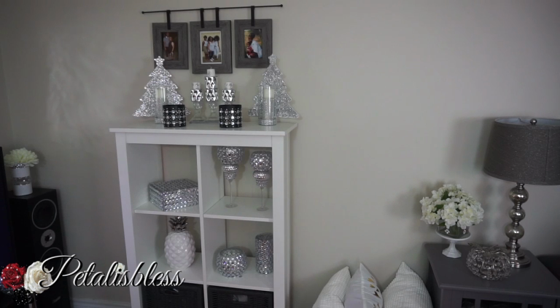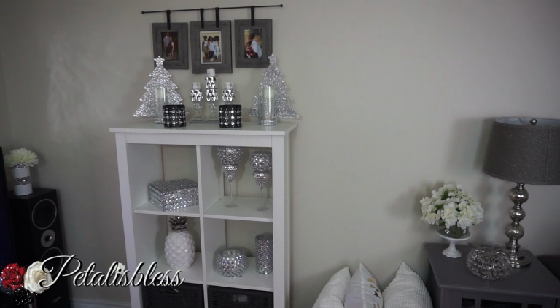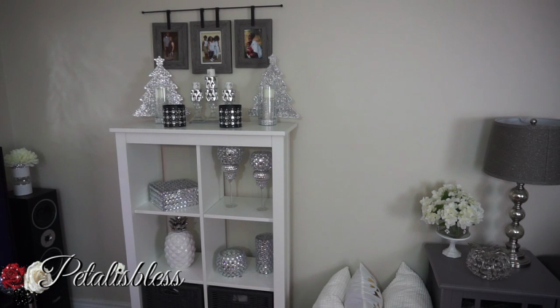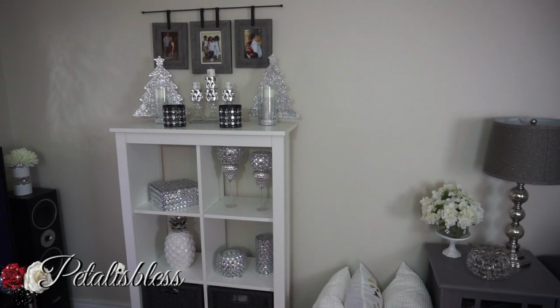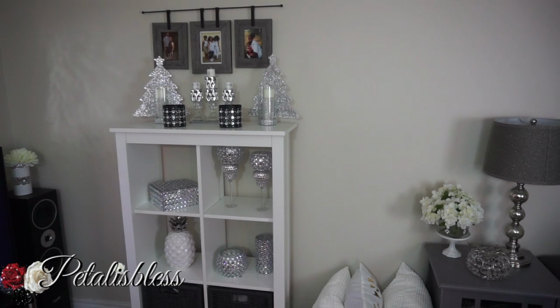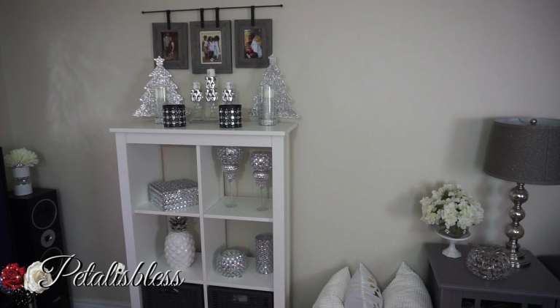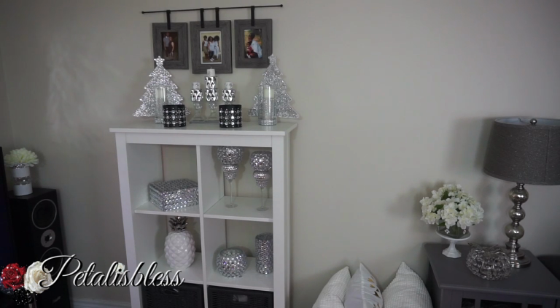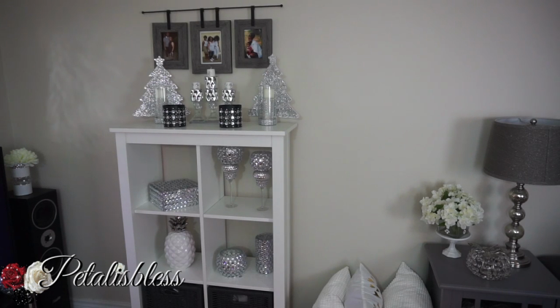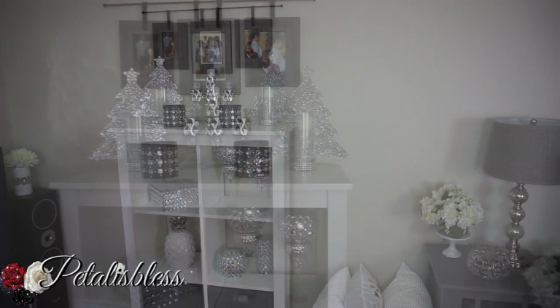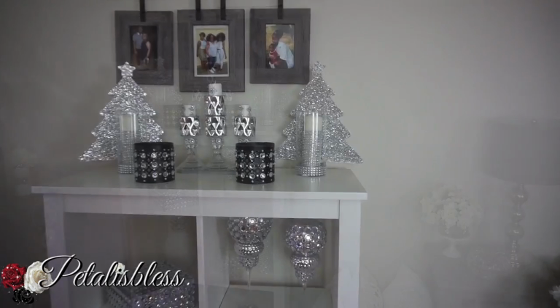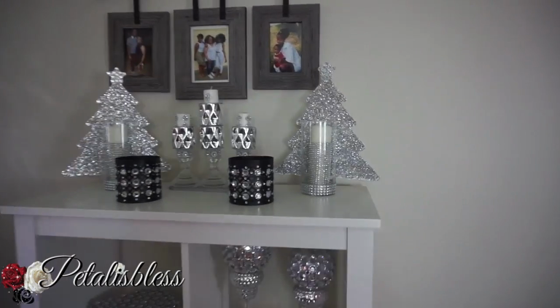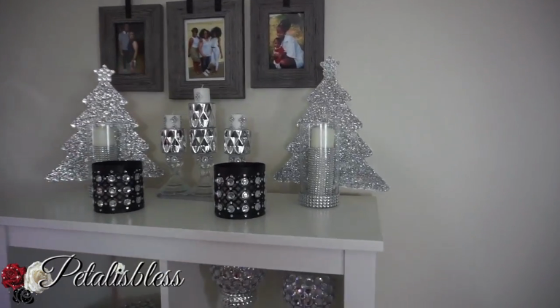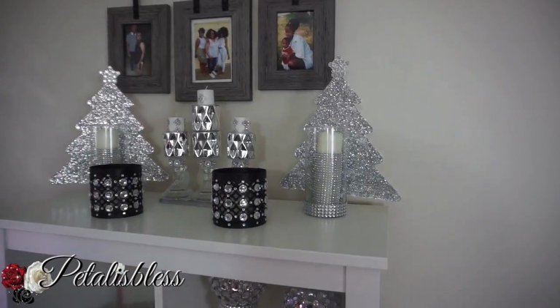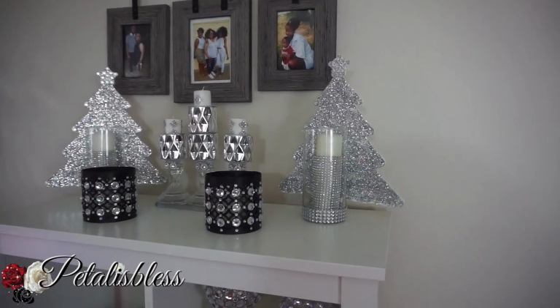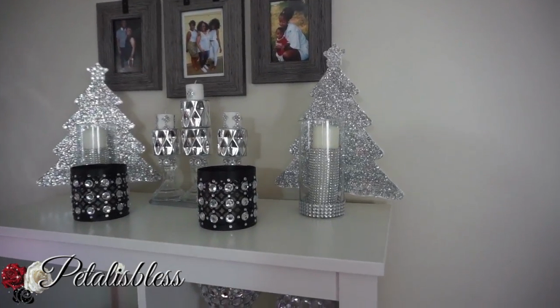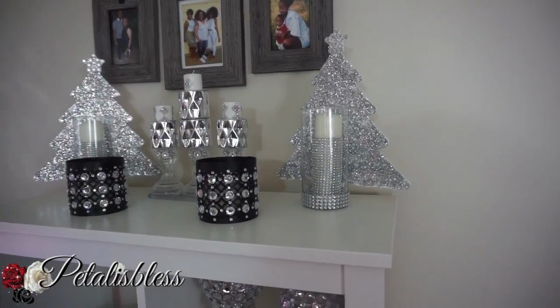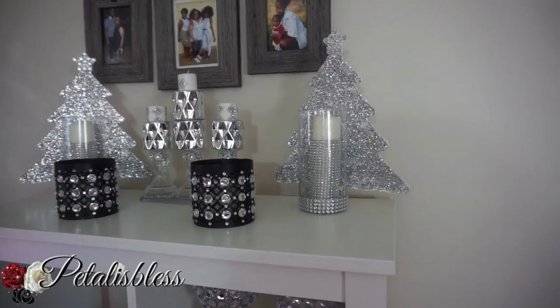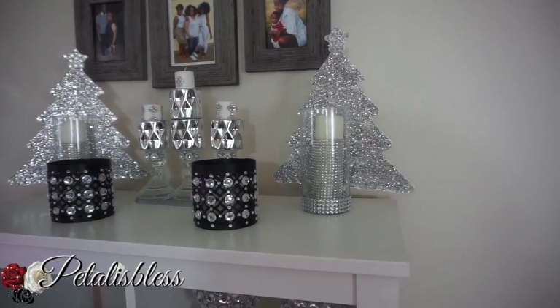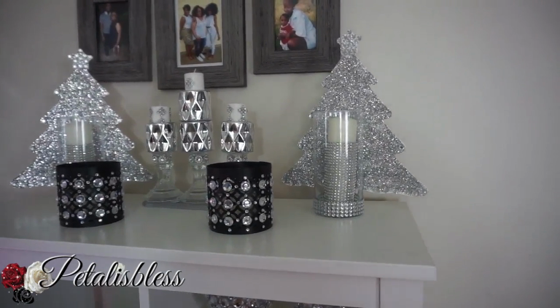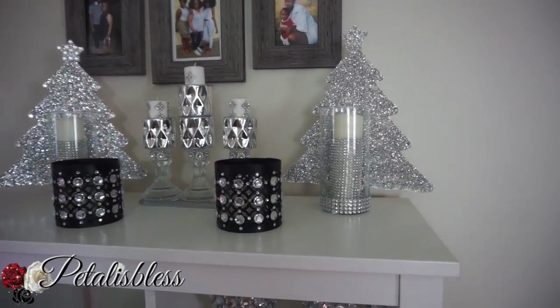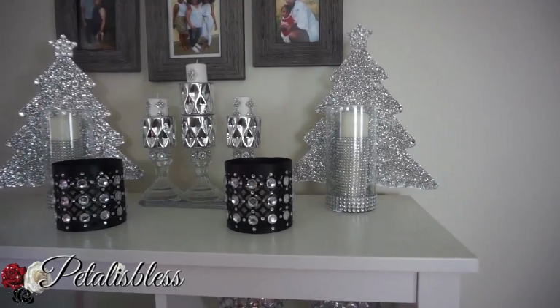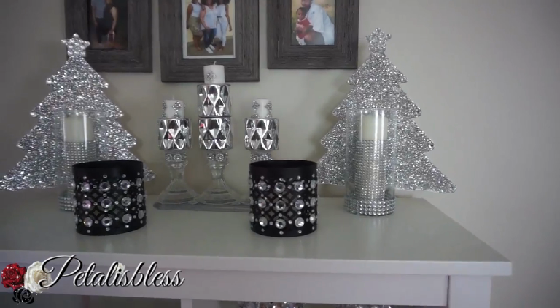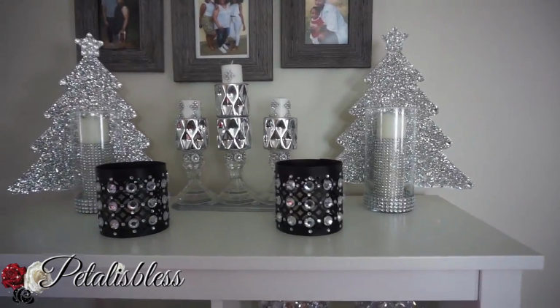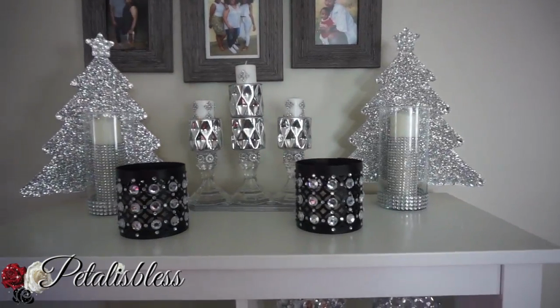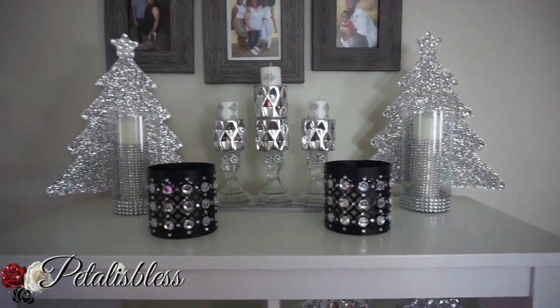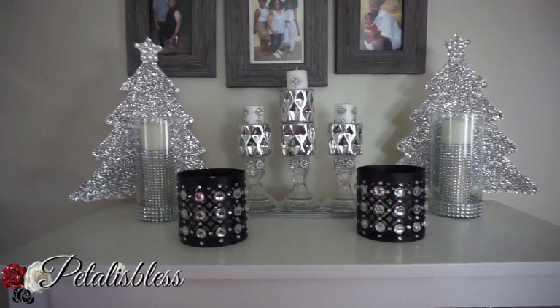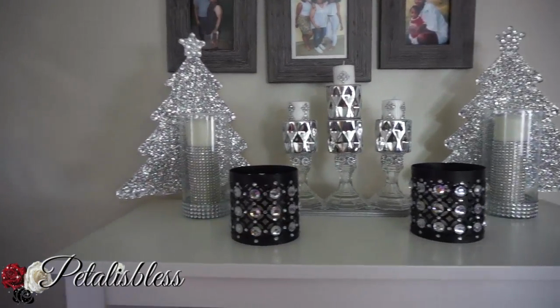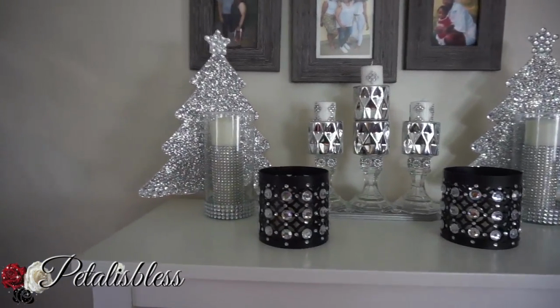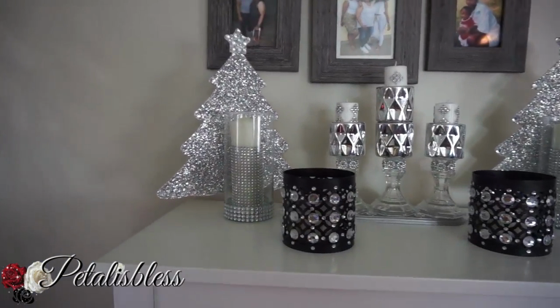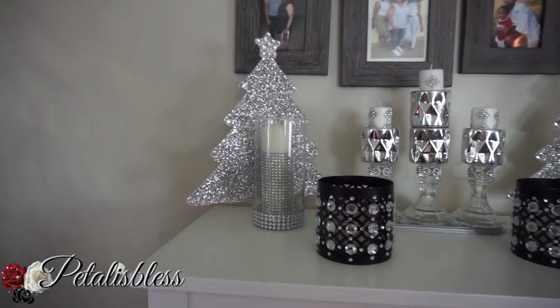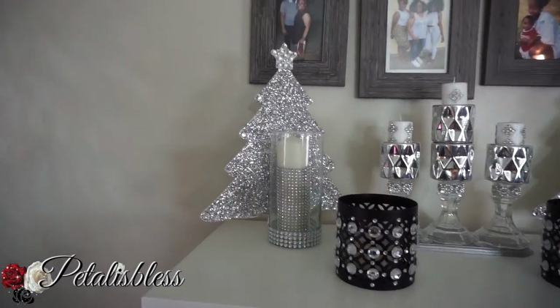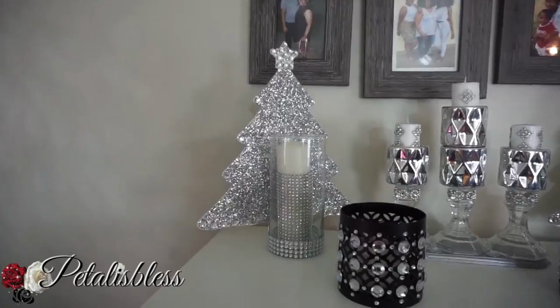This is where I'll be displaying them as part of my Christmas decor this year. I really like how they turned out — they look very nice.